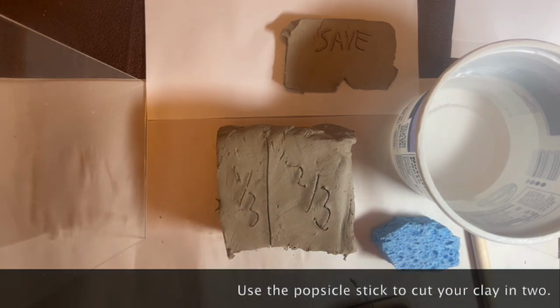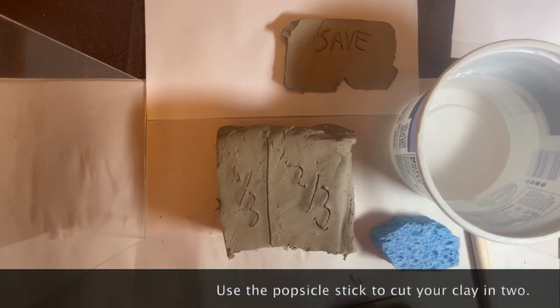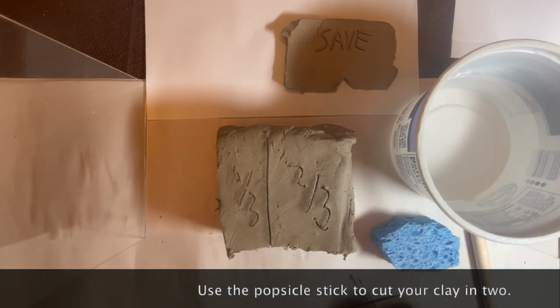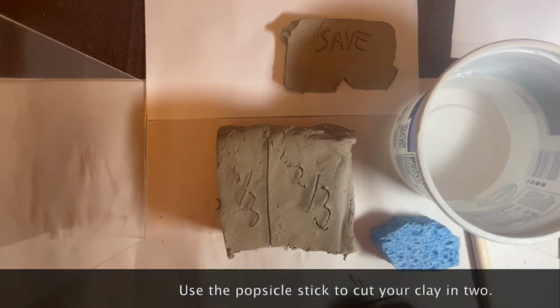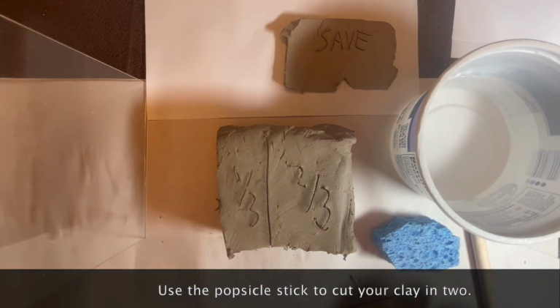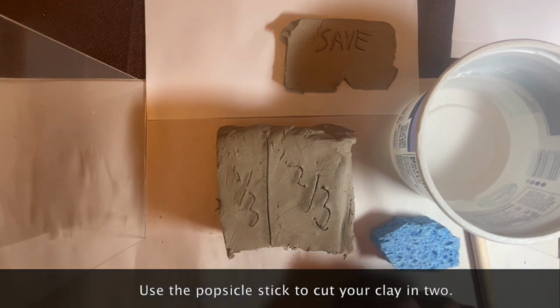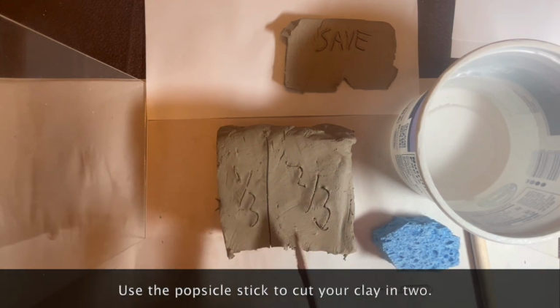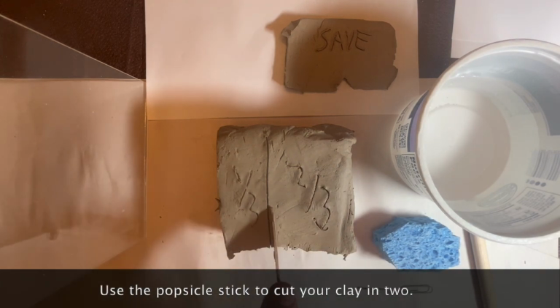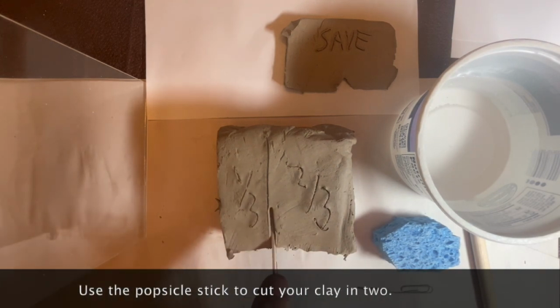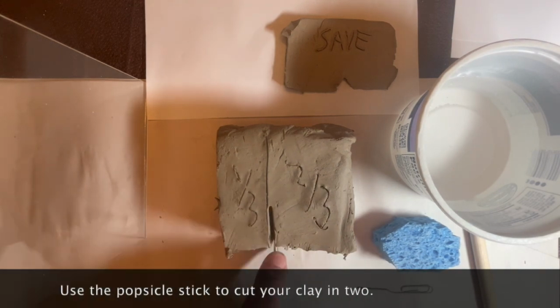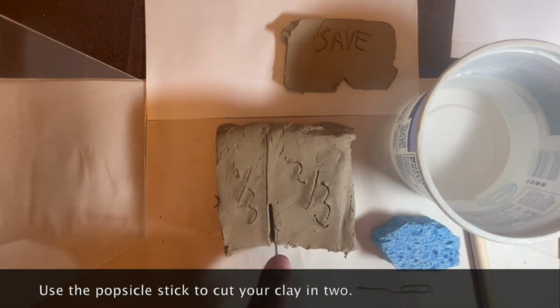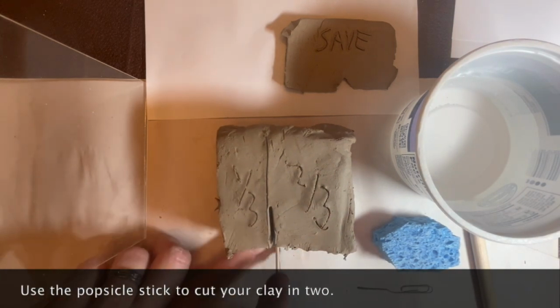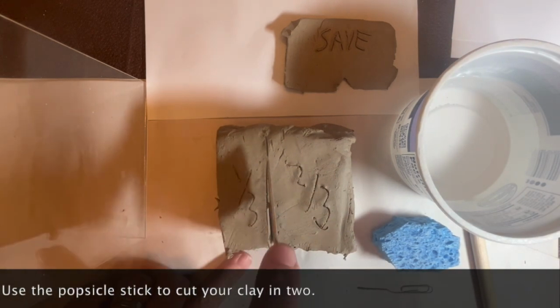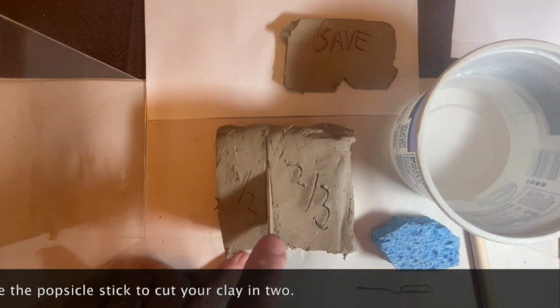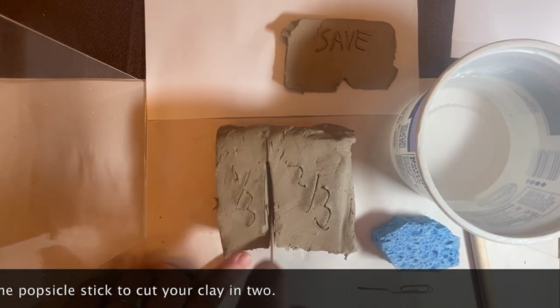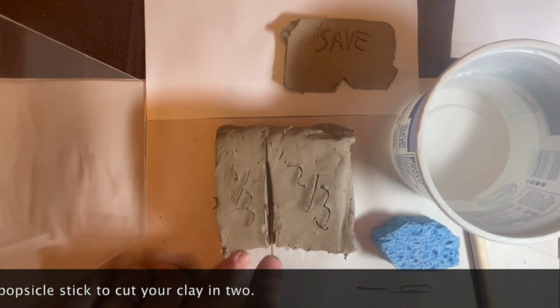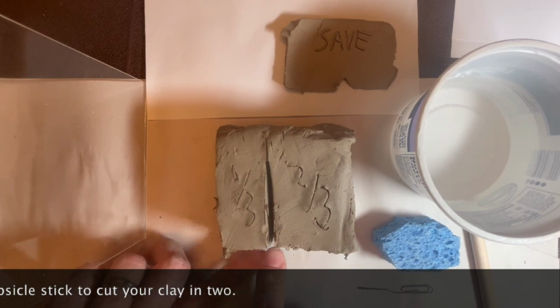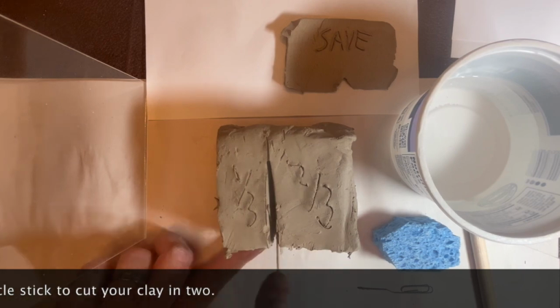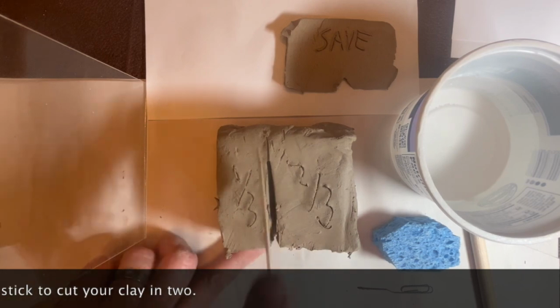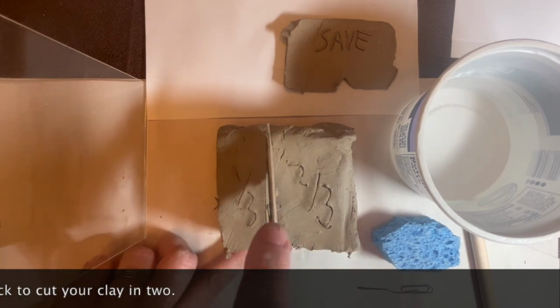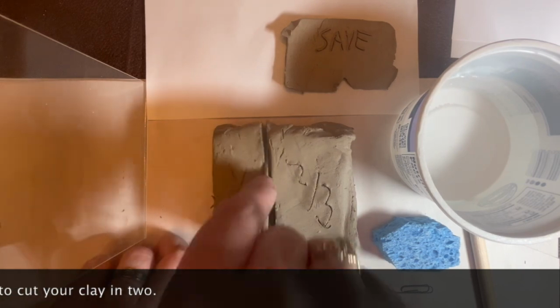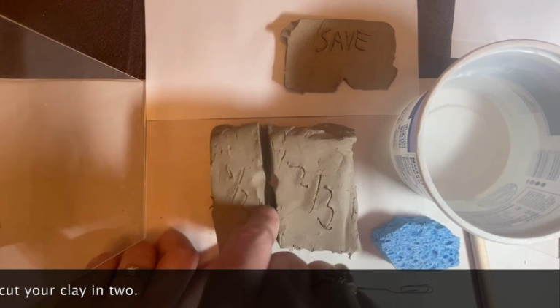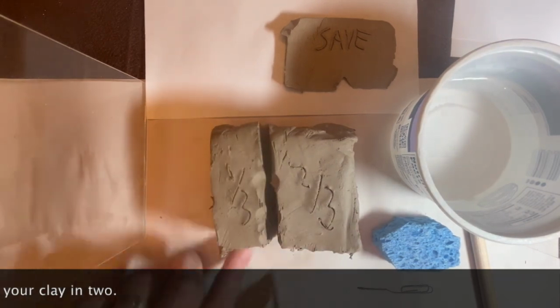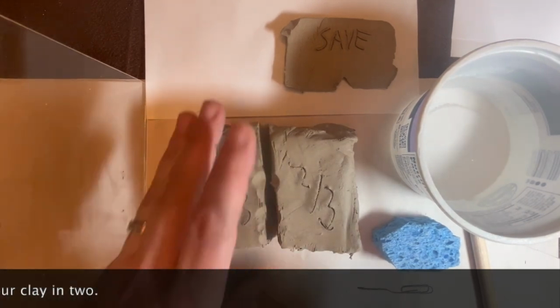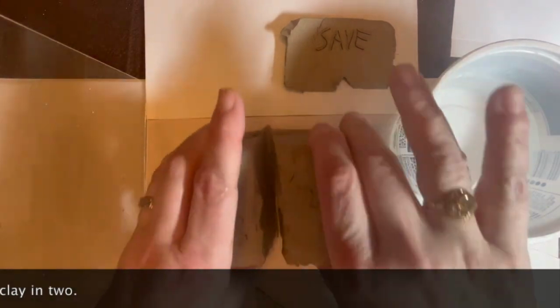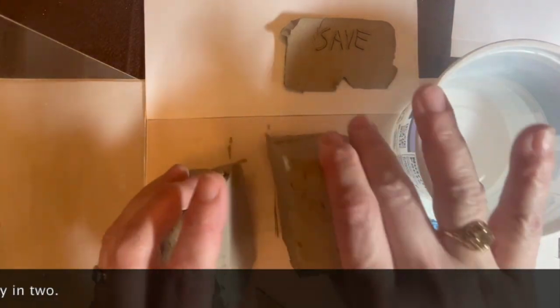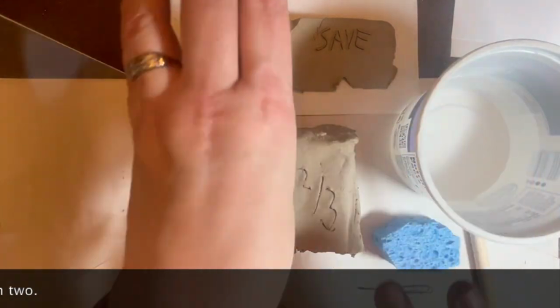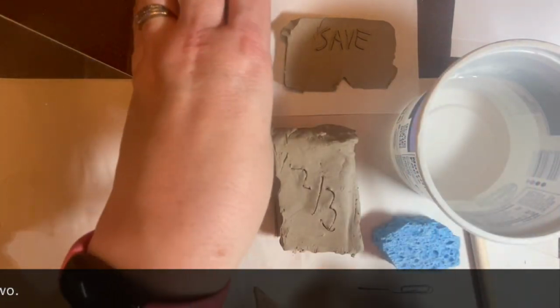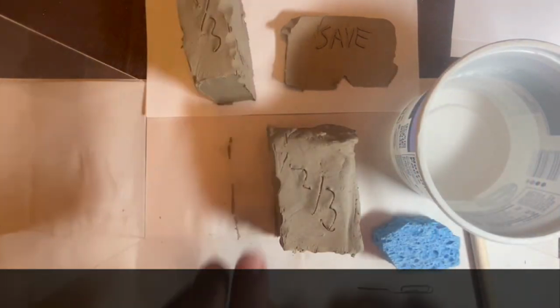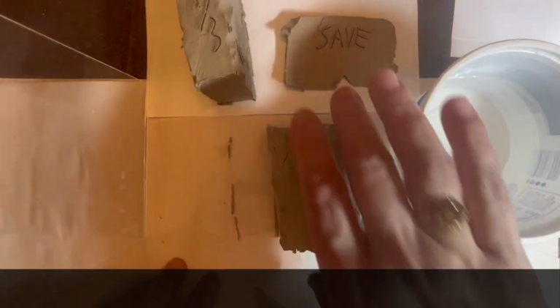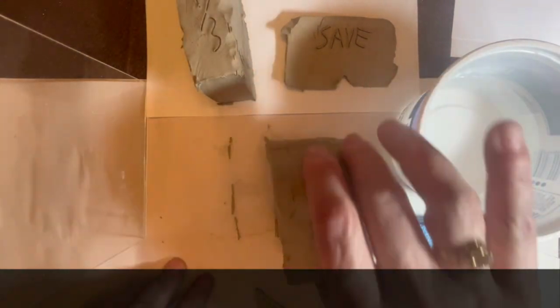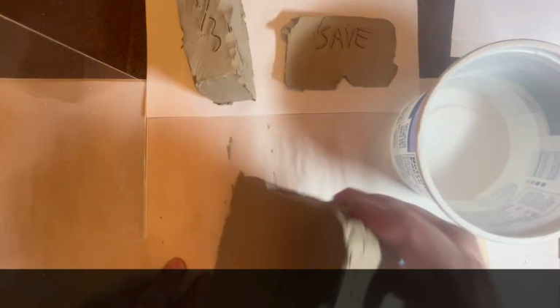My pots will be divided into one-third and two-thirds. Use the popsicle stick to cut your chunk of clay into two pieces.